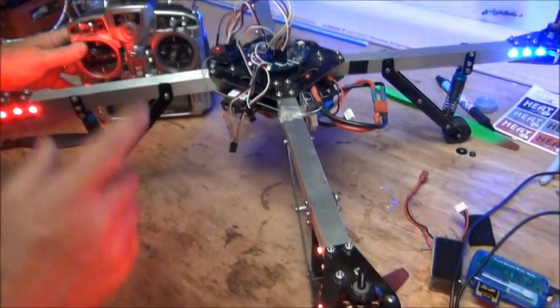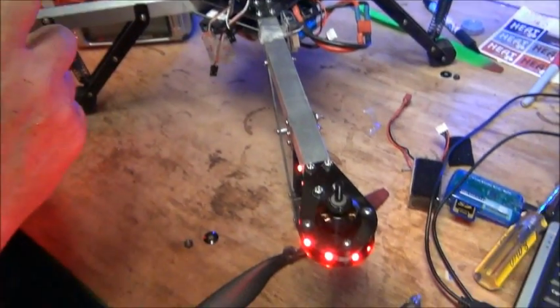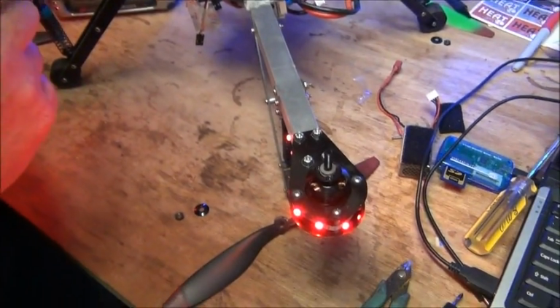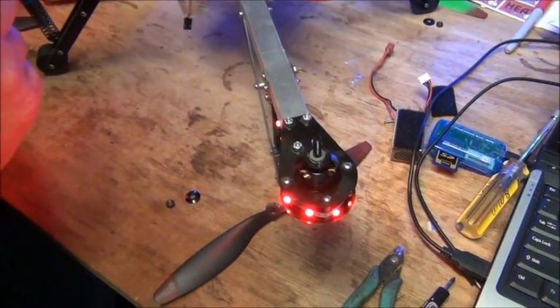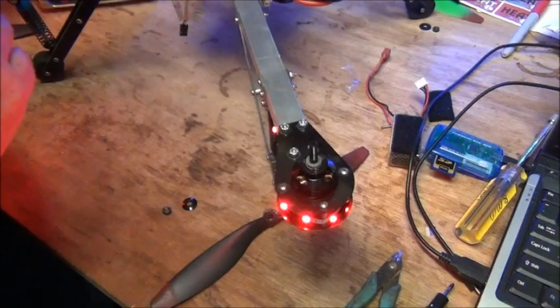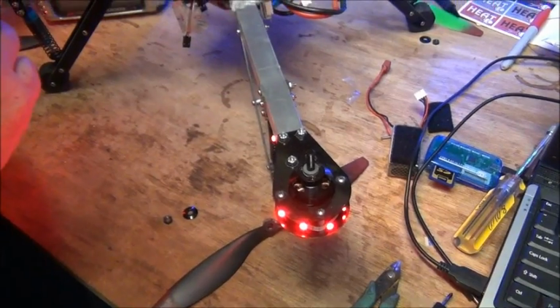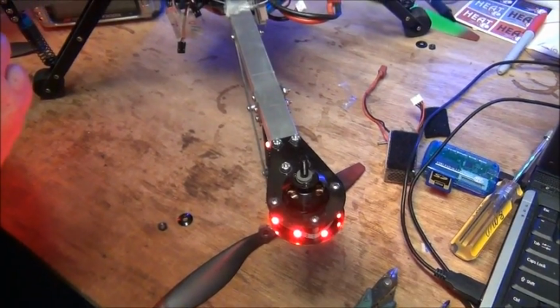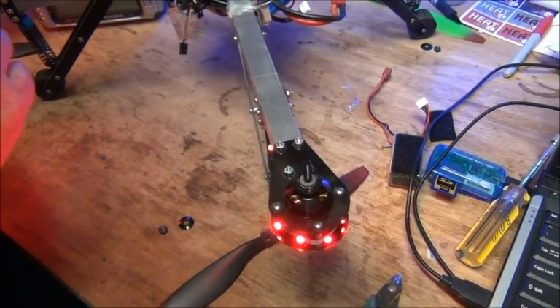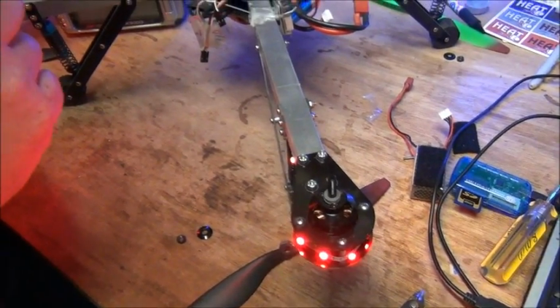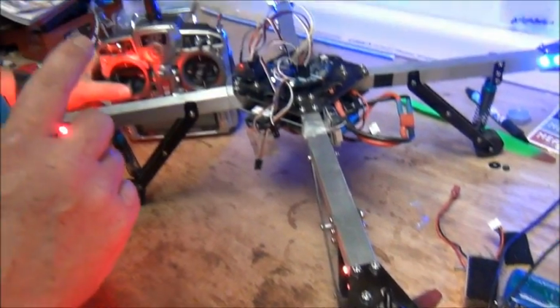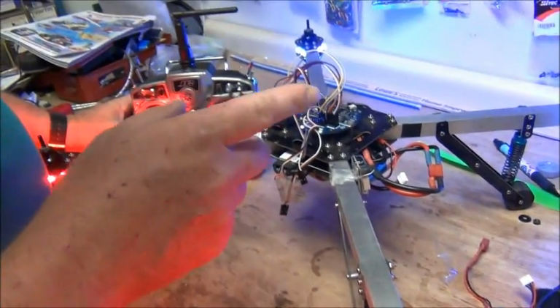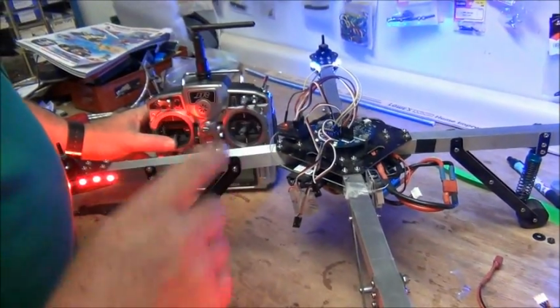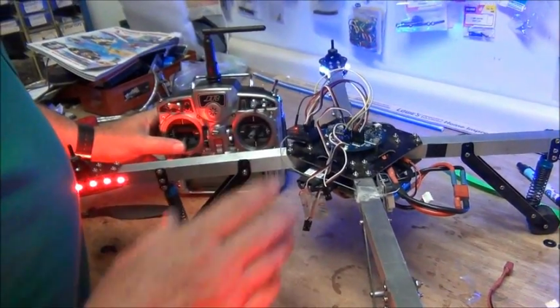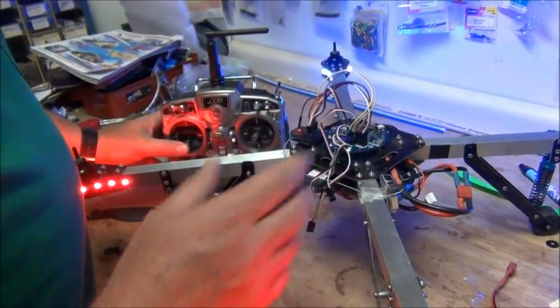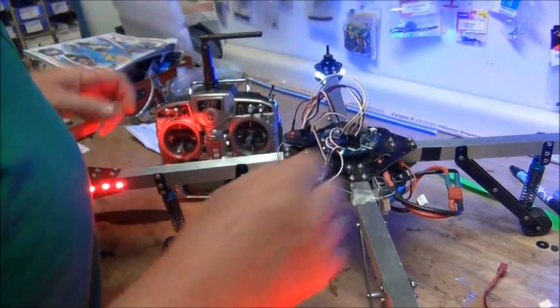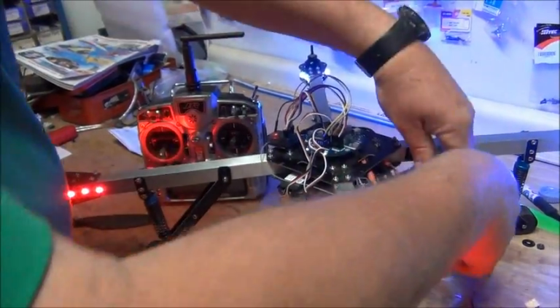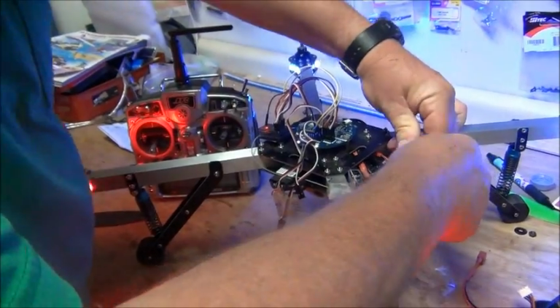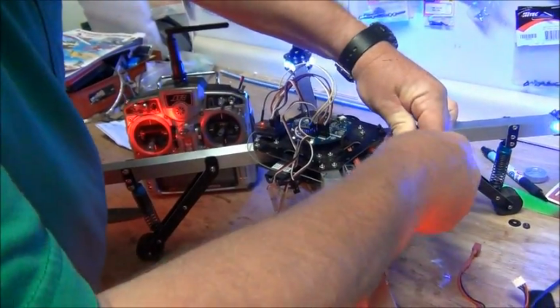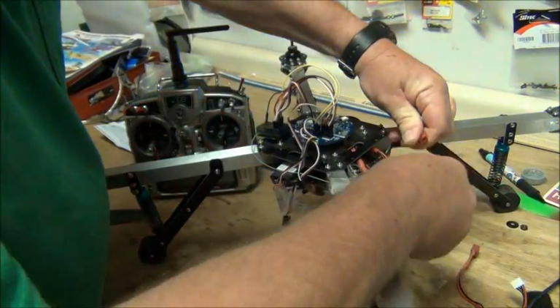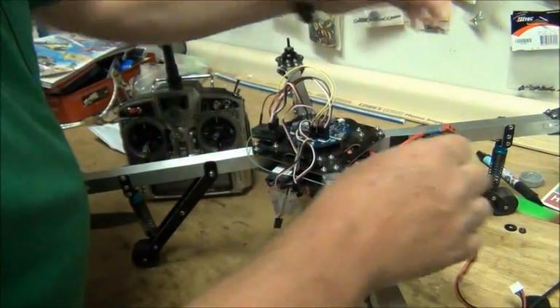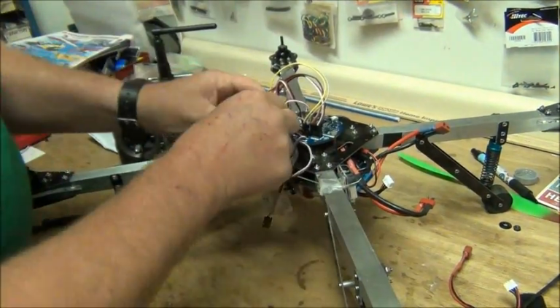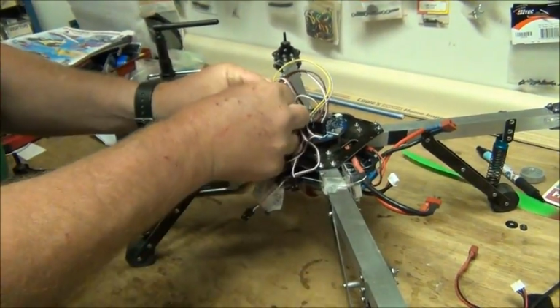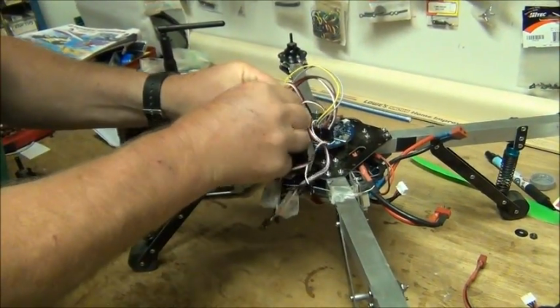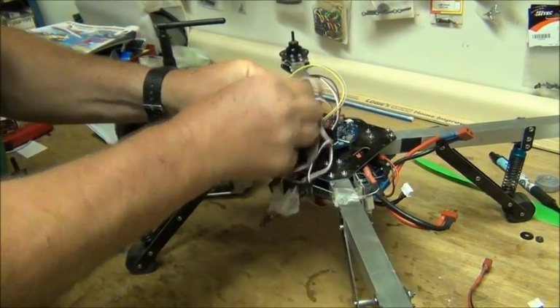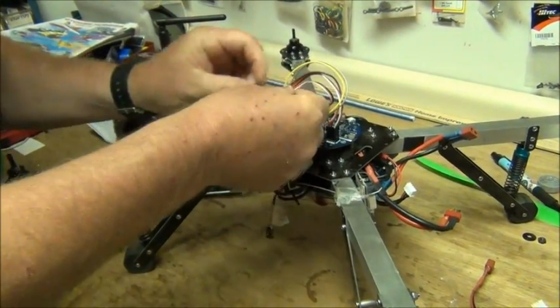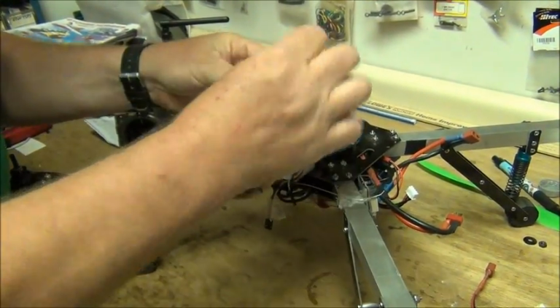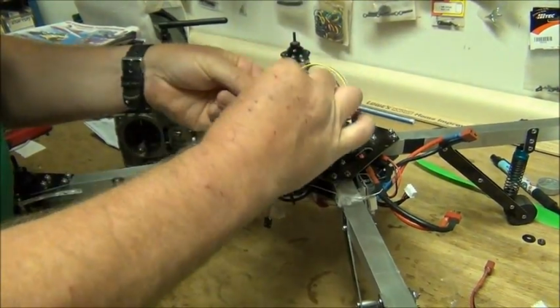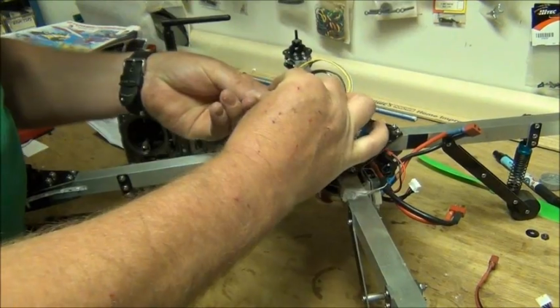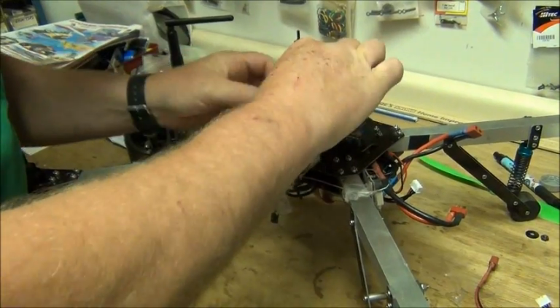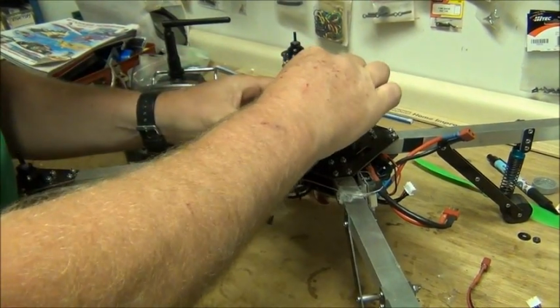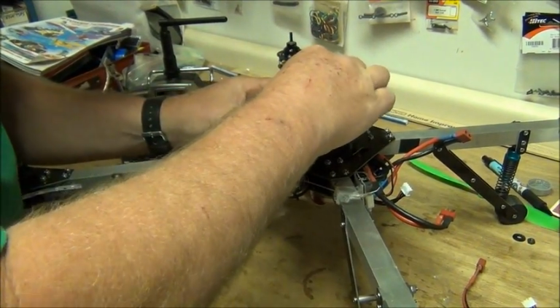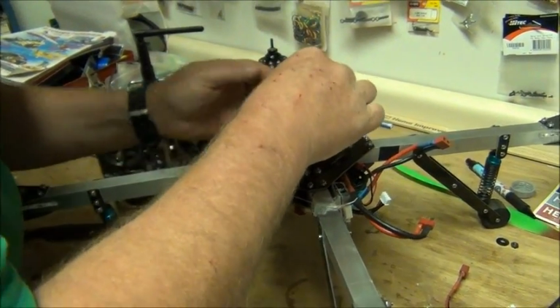When we hear that extra beep we go down - we actually hear a long beep there. That one's programmed. So now we'll take that one off the receiver and put it back where it goes.